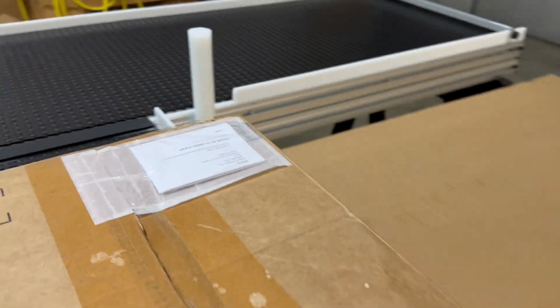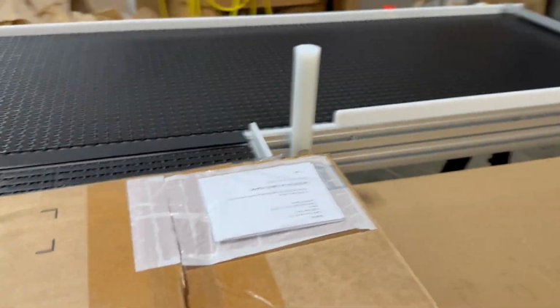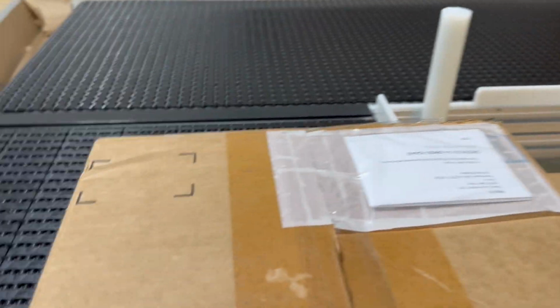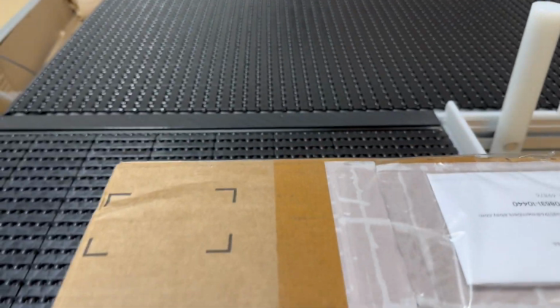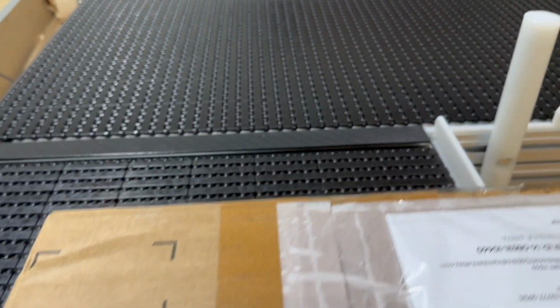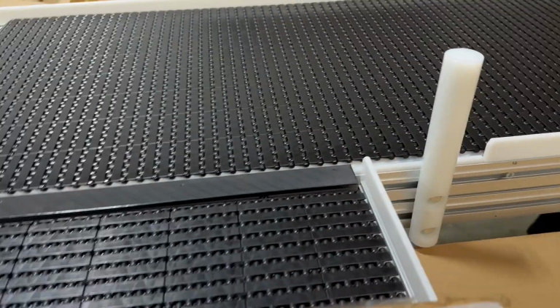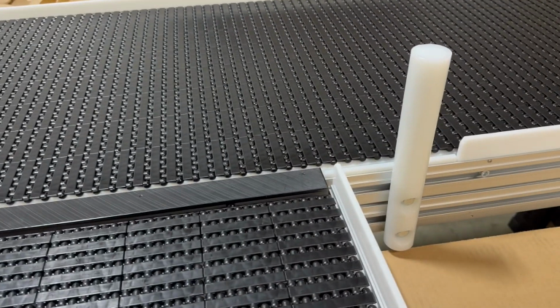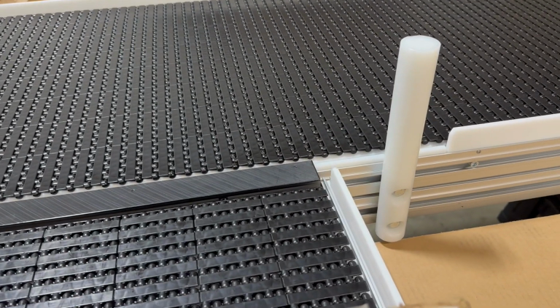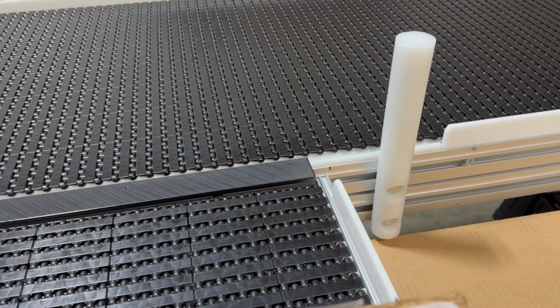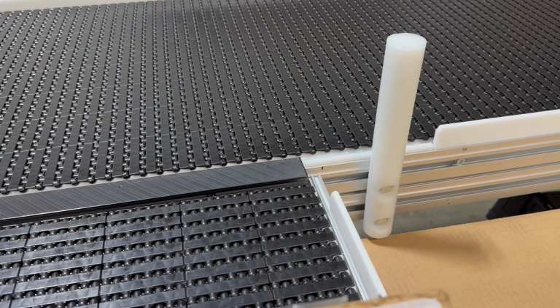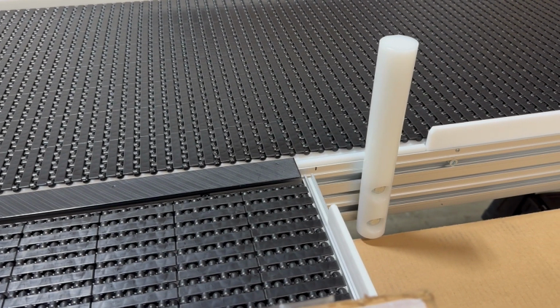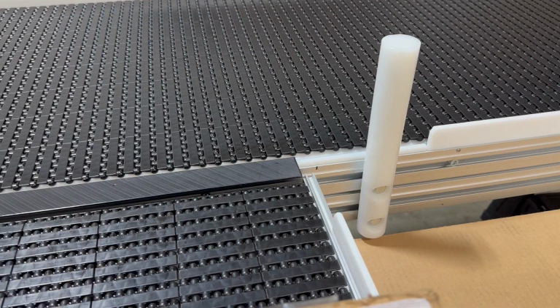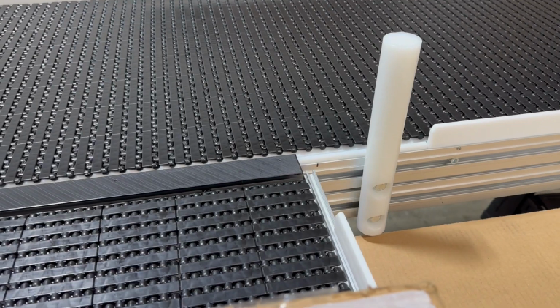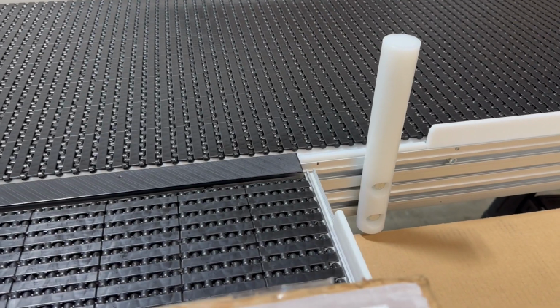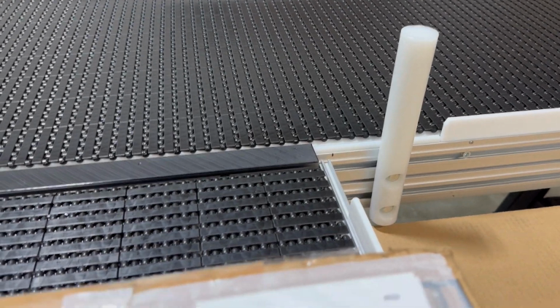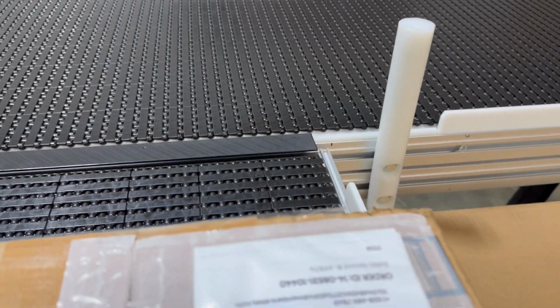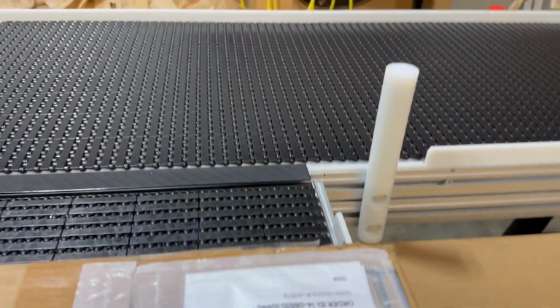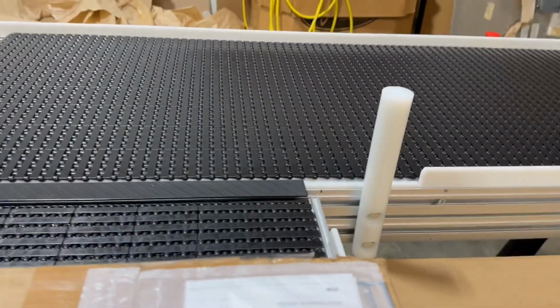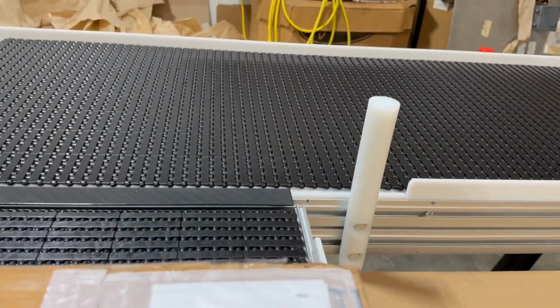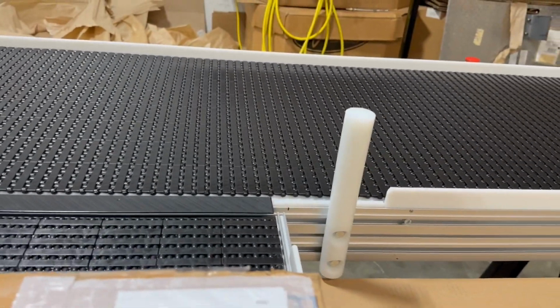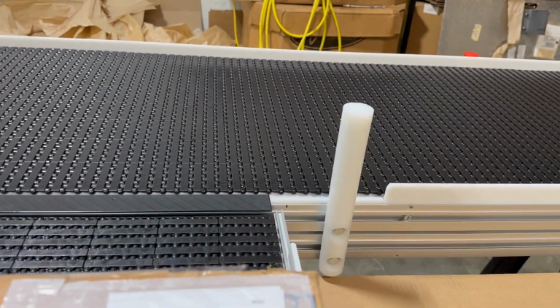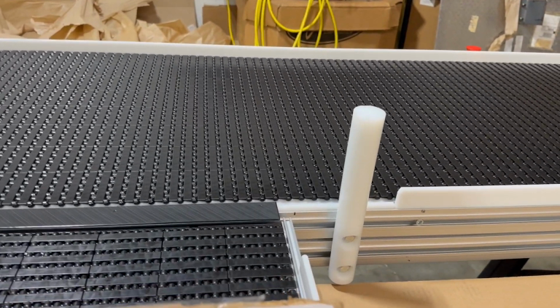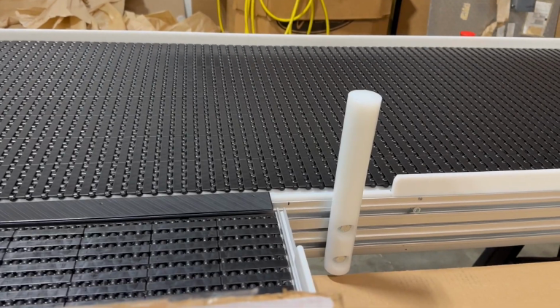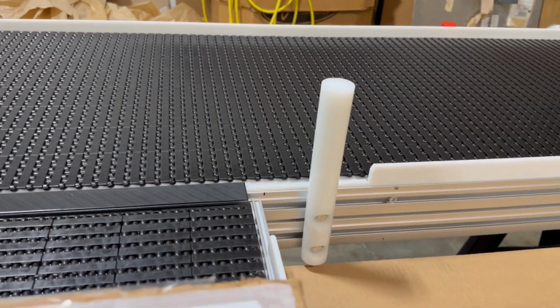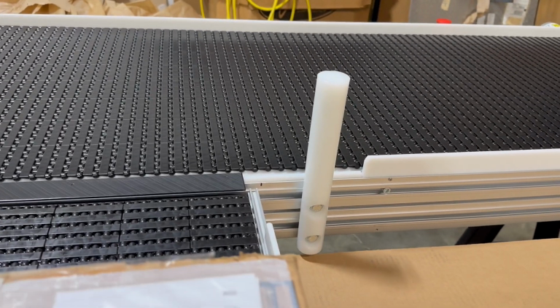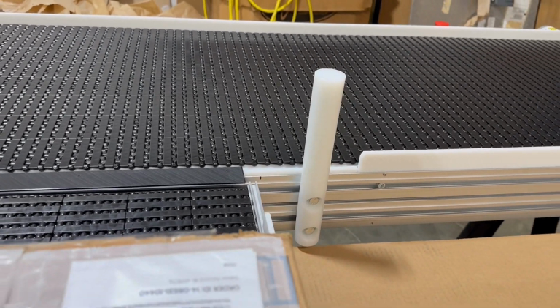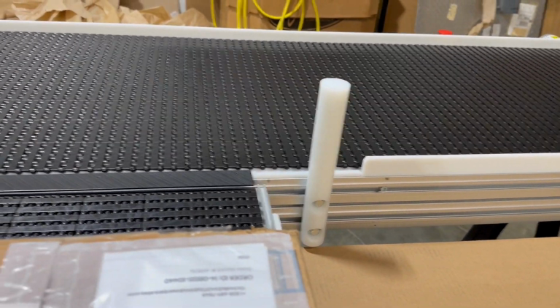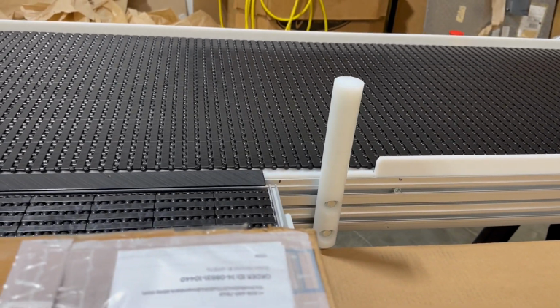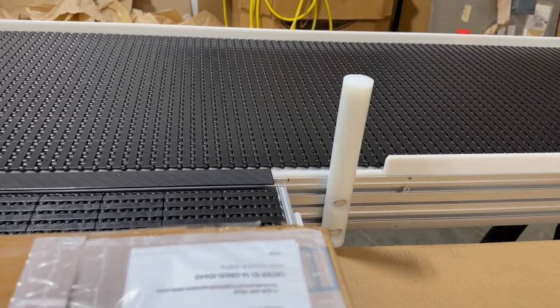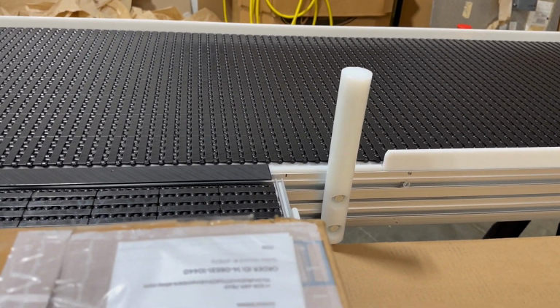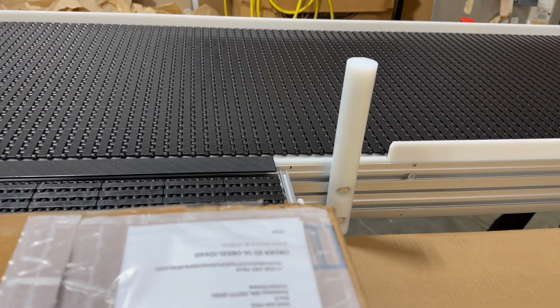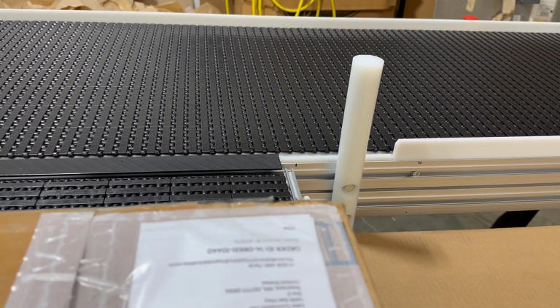This is not even screwed down, so I'm going to move this back. What's going to happen is when we come around that corner there's not going to be anything to stop it until it hits that pole, and it will go across that corner.